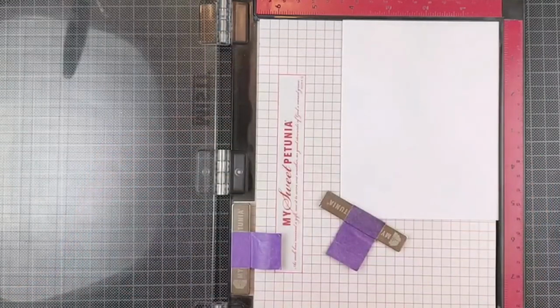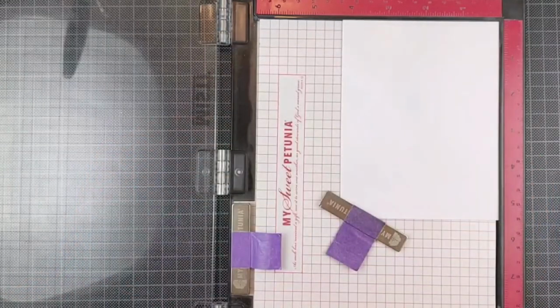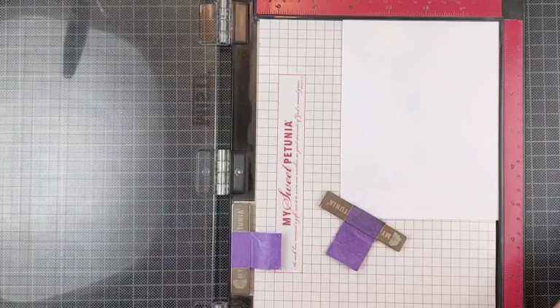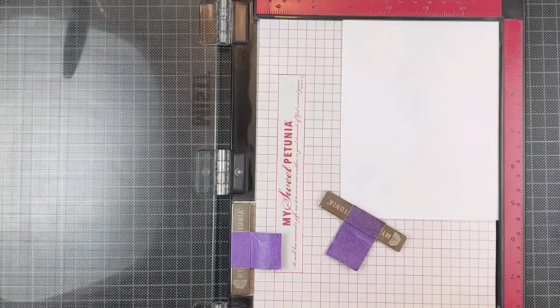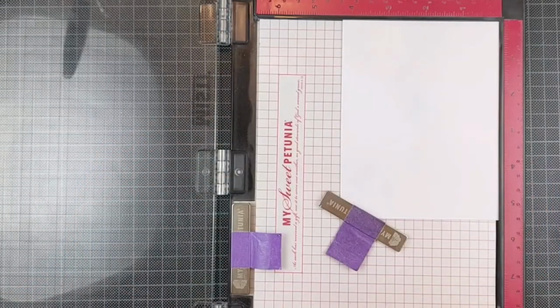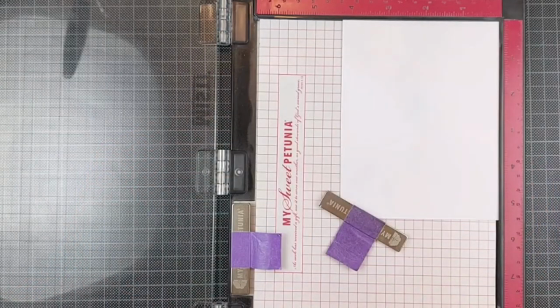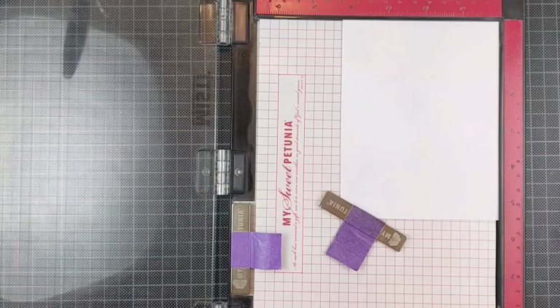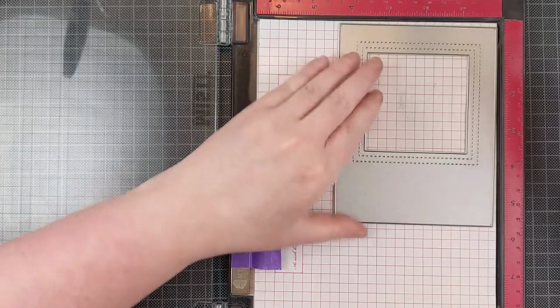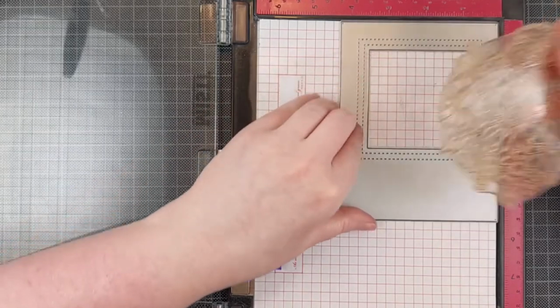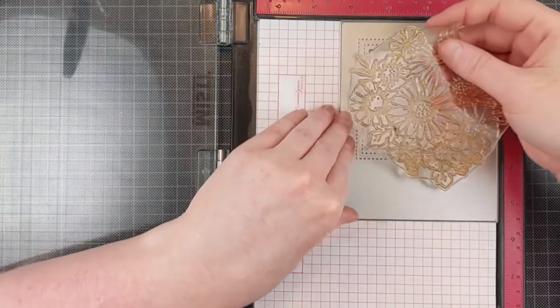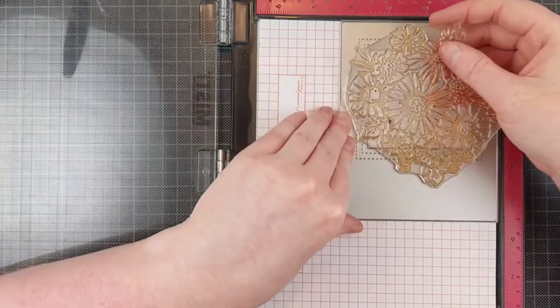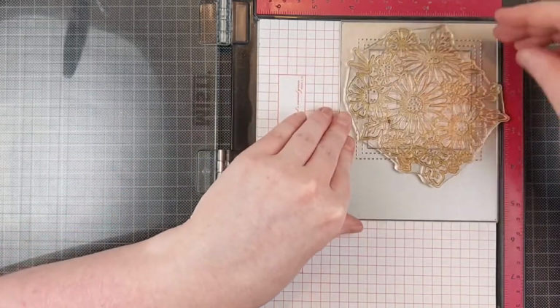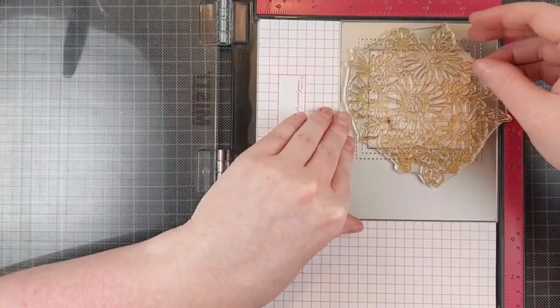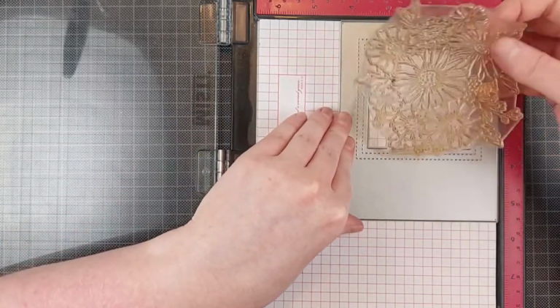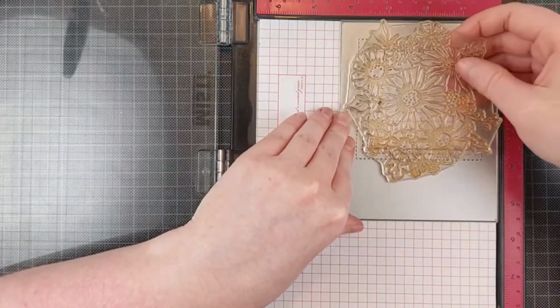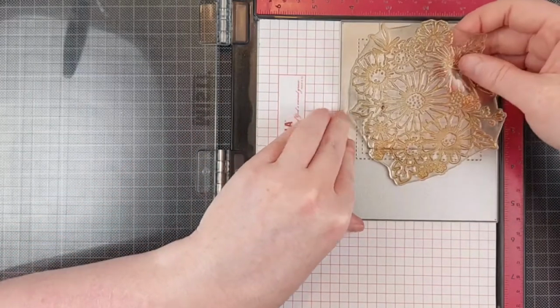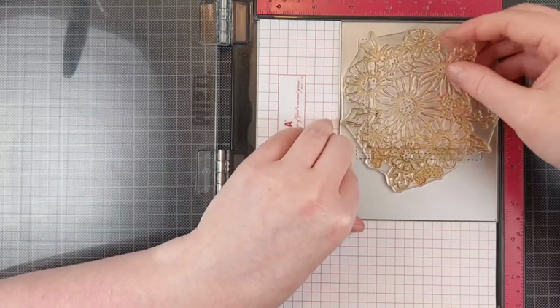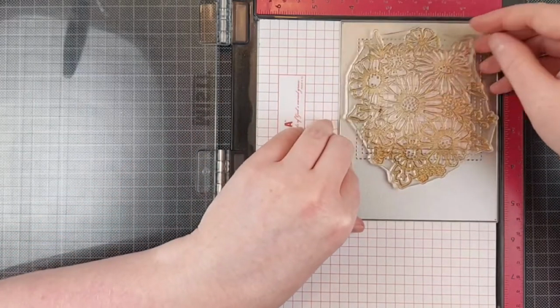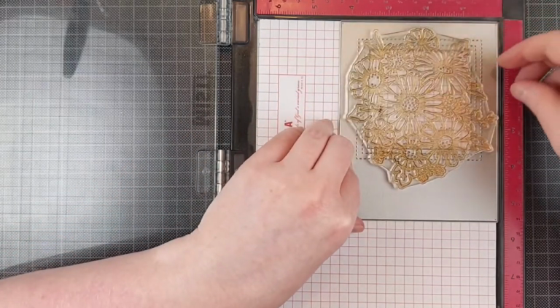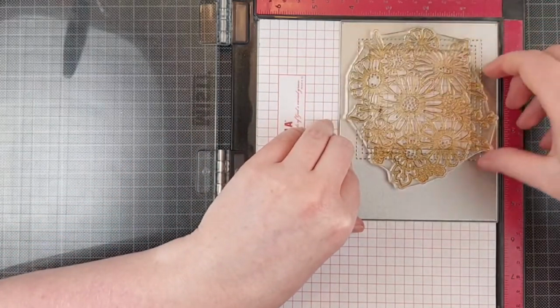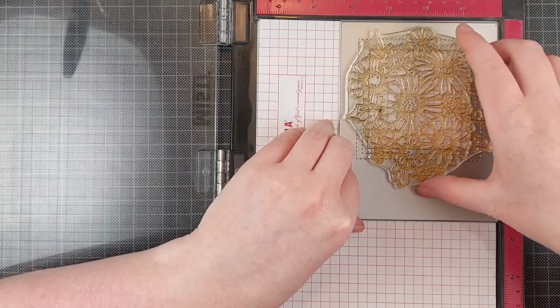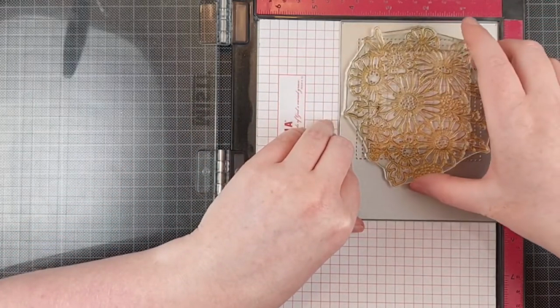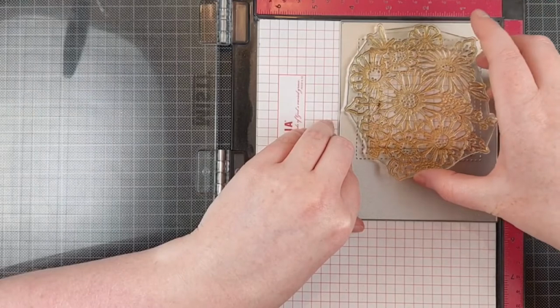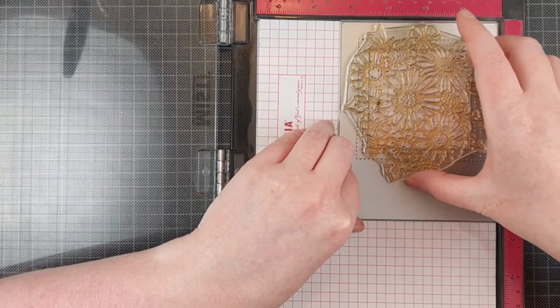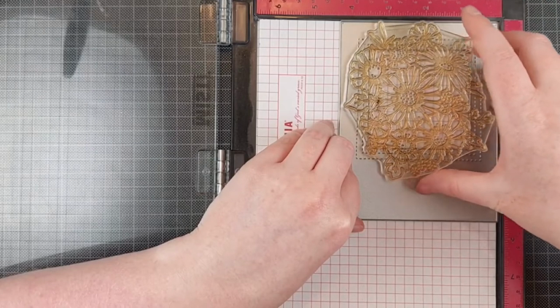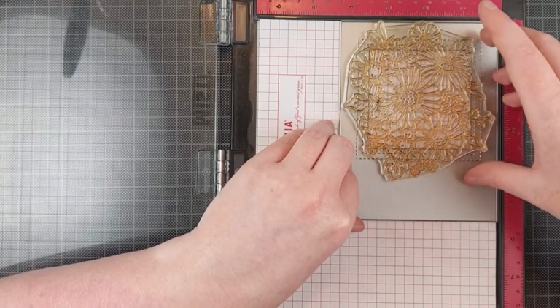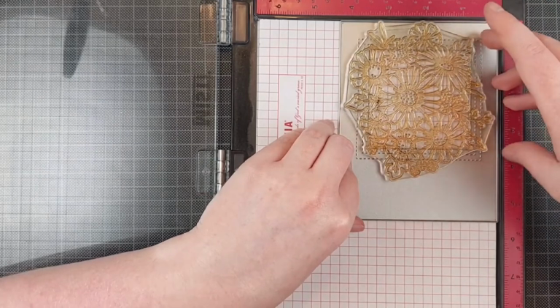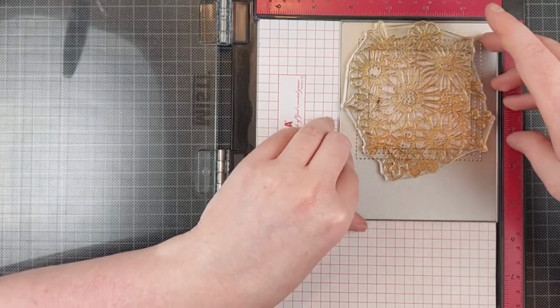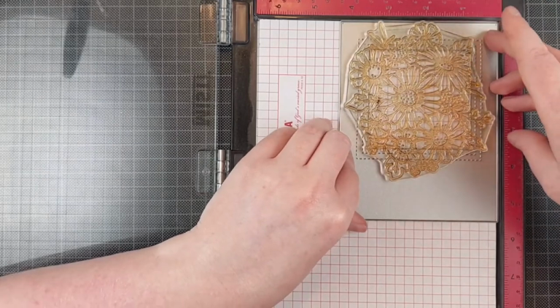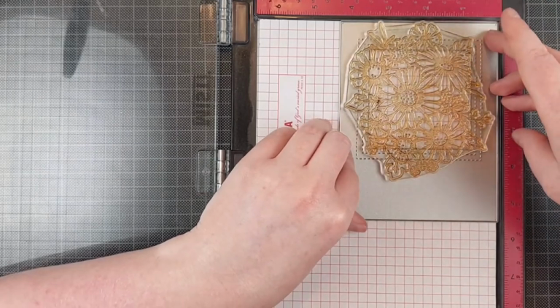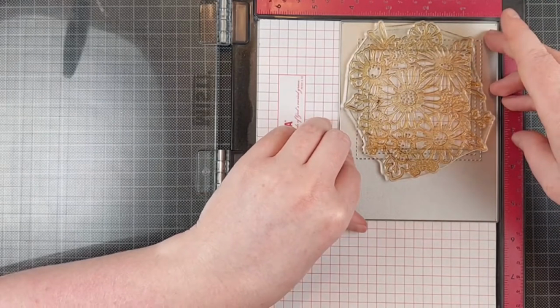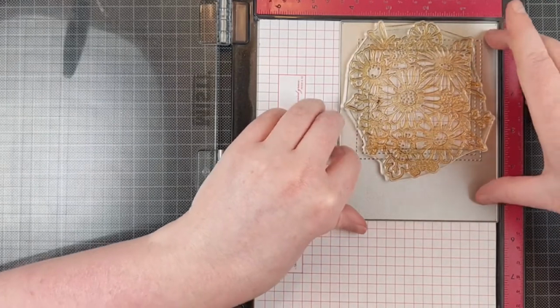I love the floral image, but I also really like that bold hello sentiment. And there are coordinating dies for both the sentiment and the floral cluster.